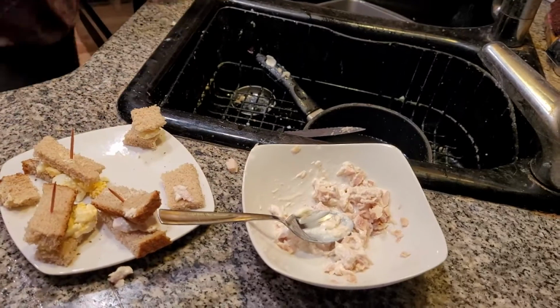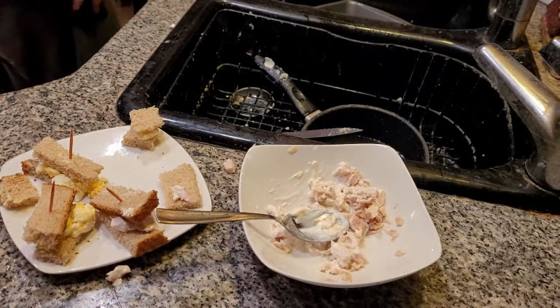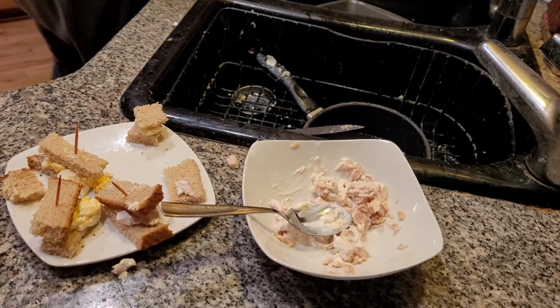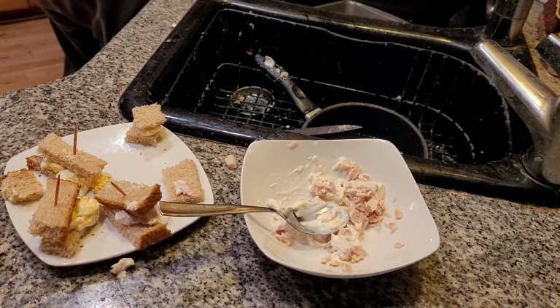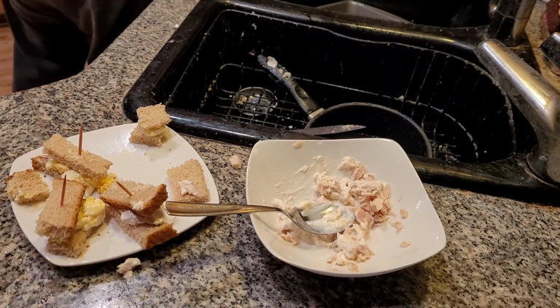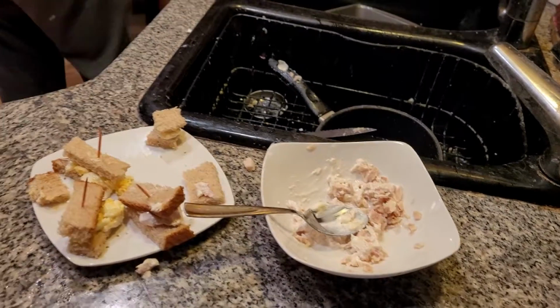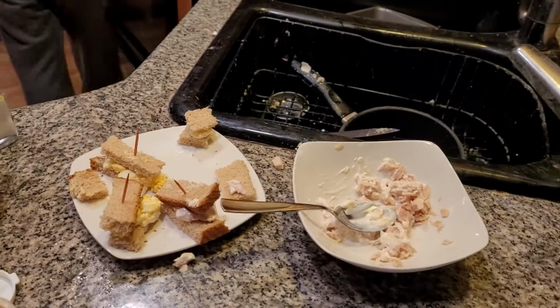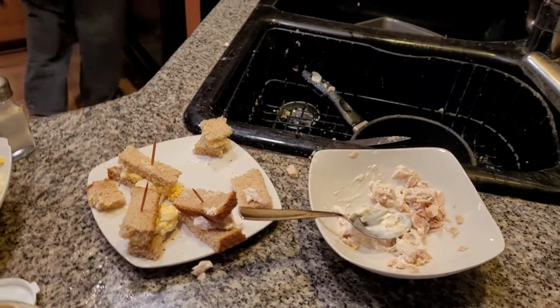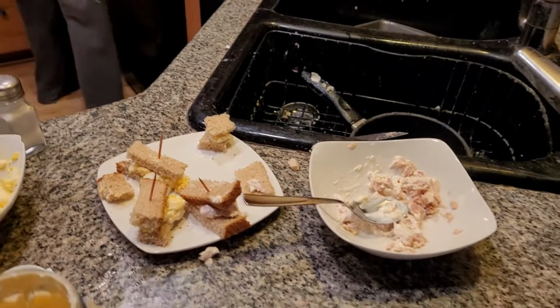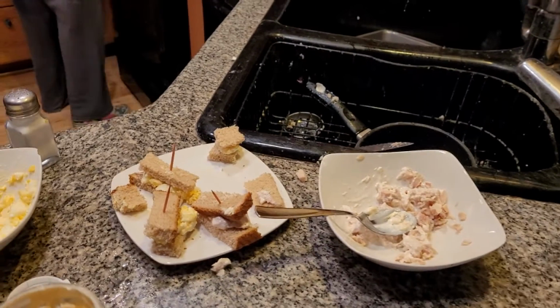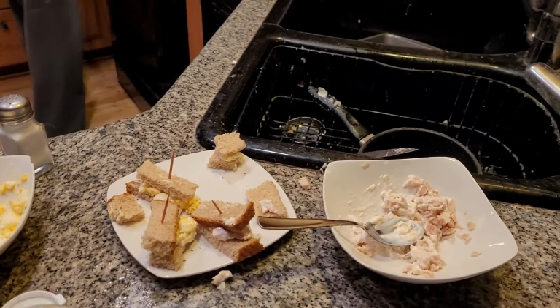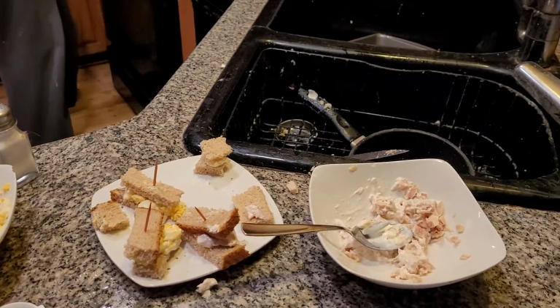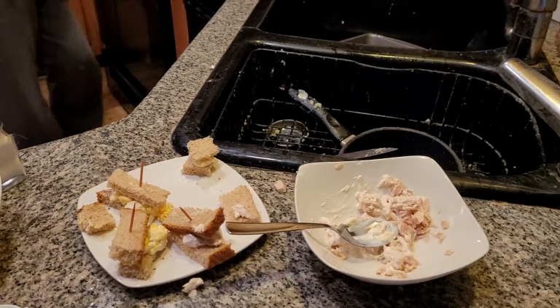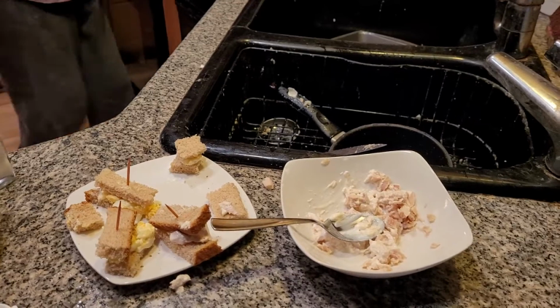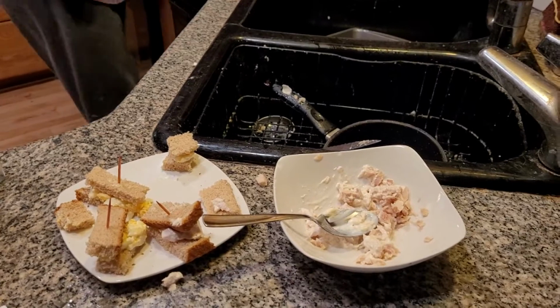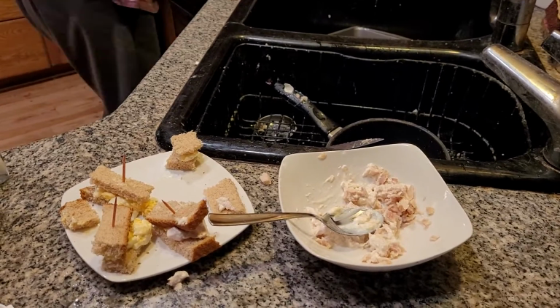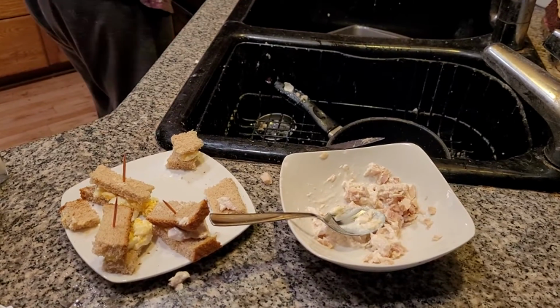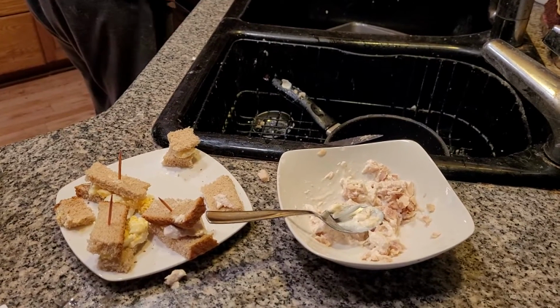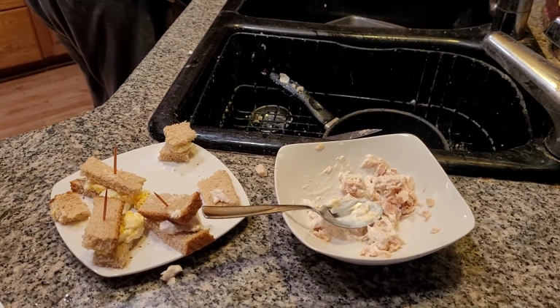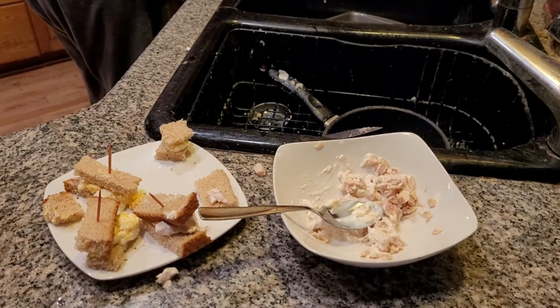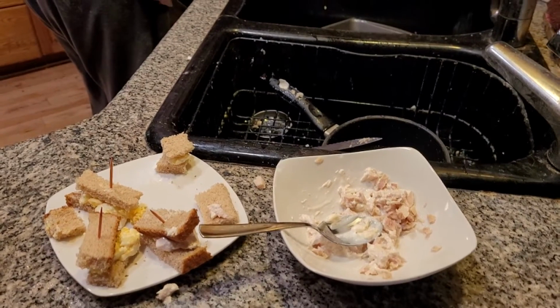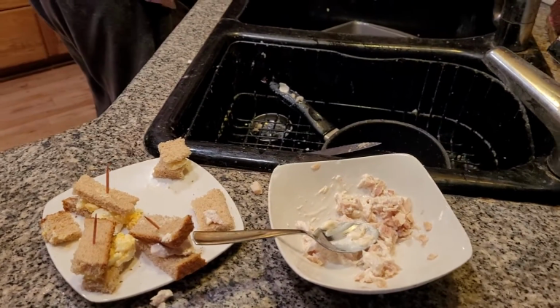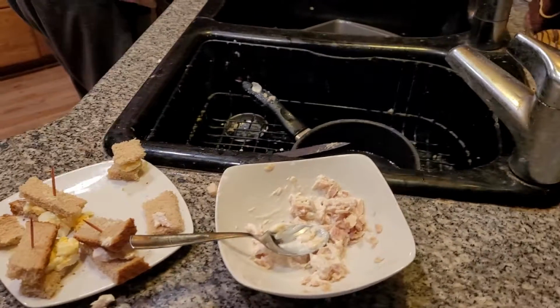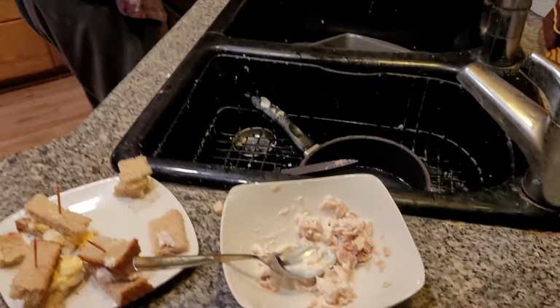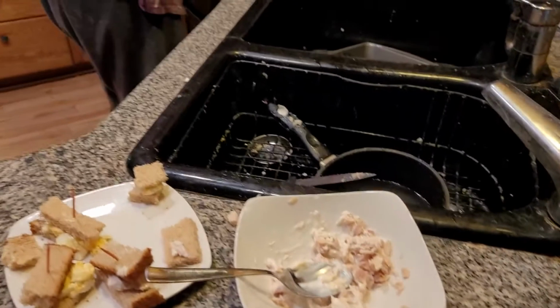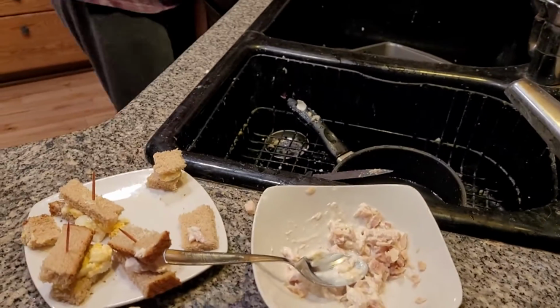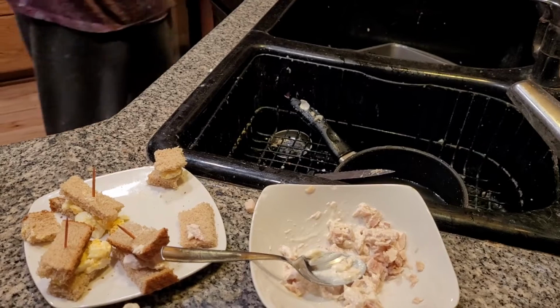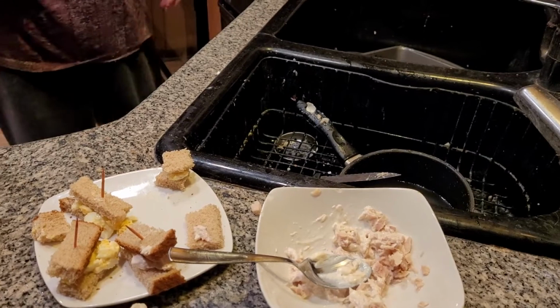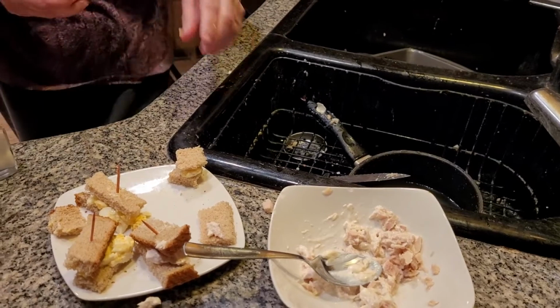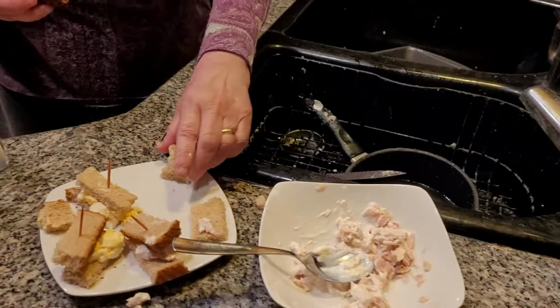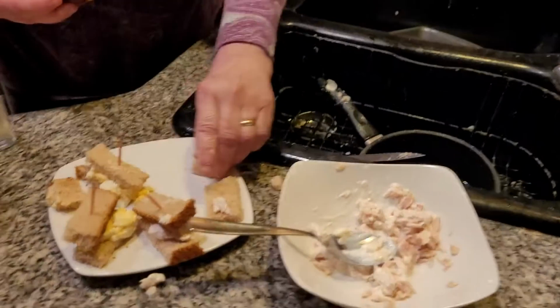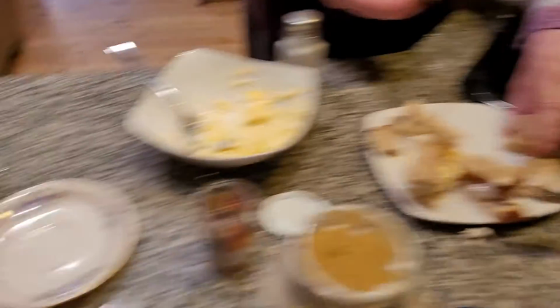The next thing I want to cut is a brownie. Often on Mother's Day you can have a merry delicacy — you can have shortbread, you can have just a little brownie, you know.